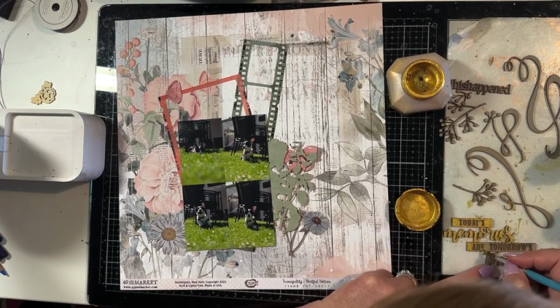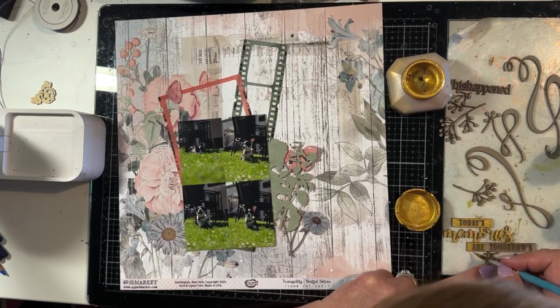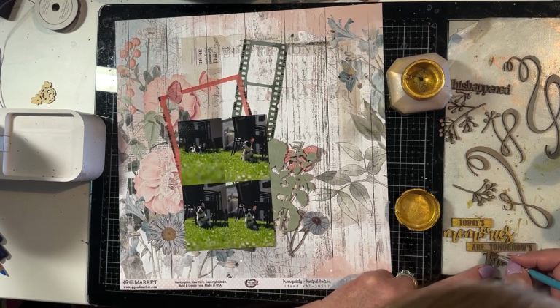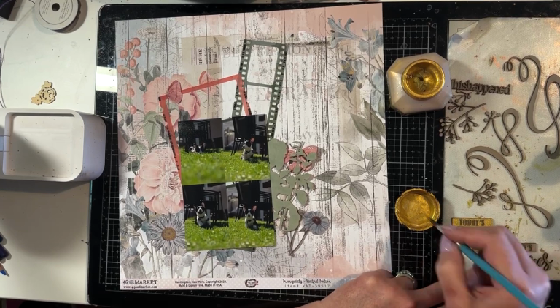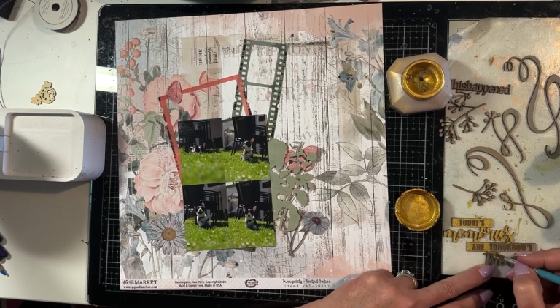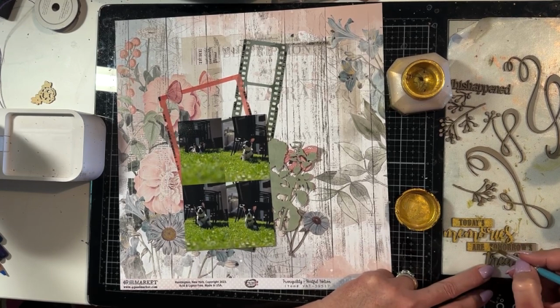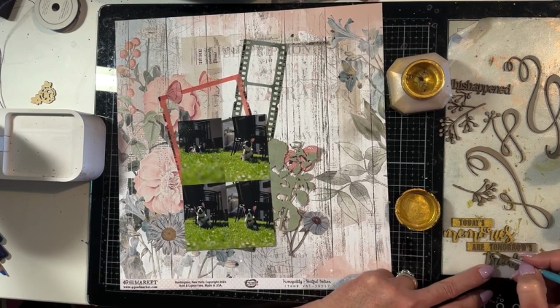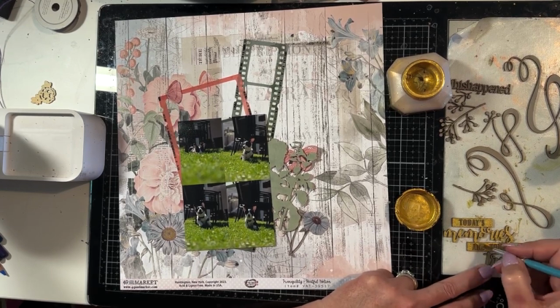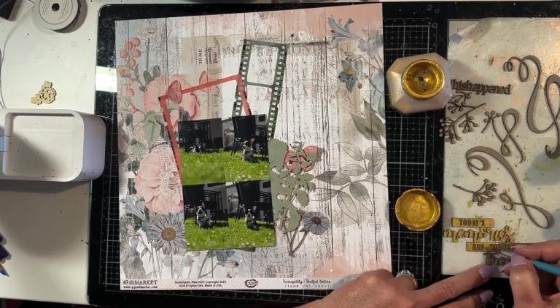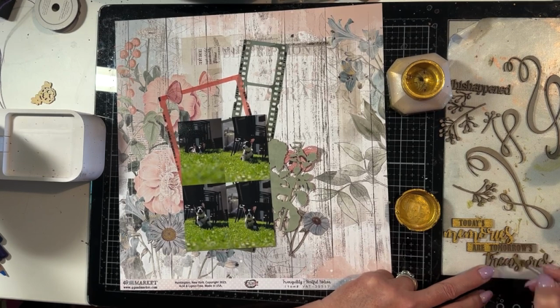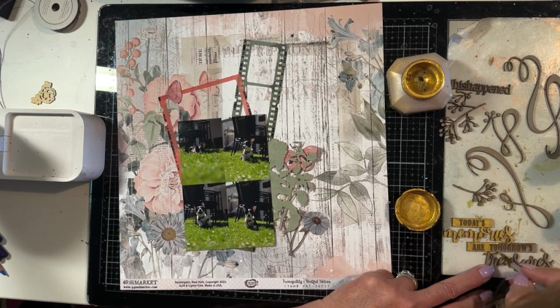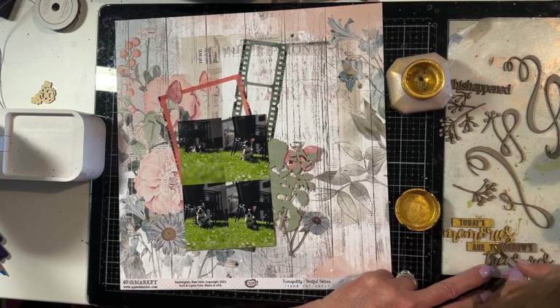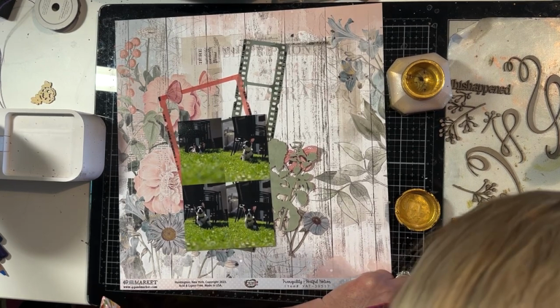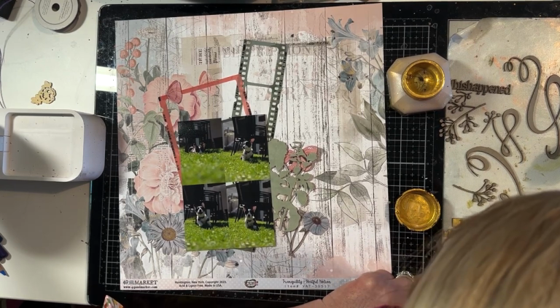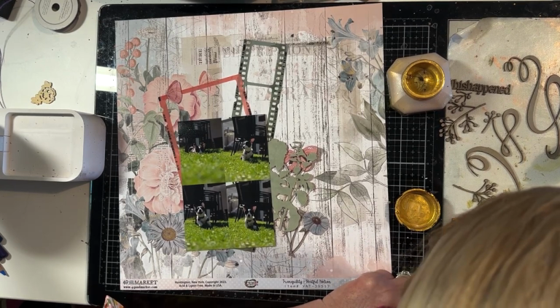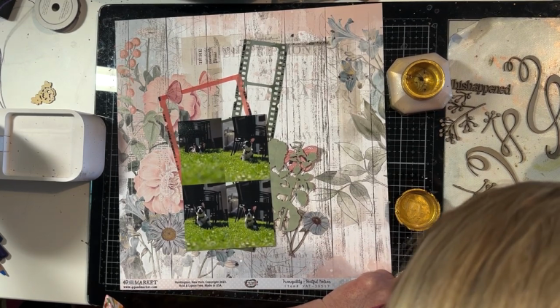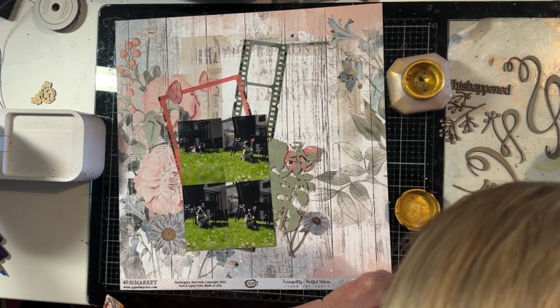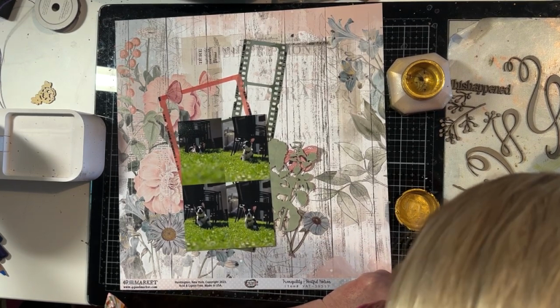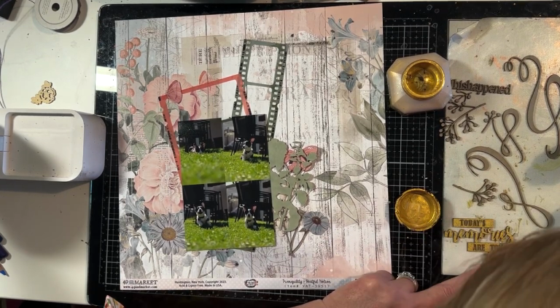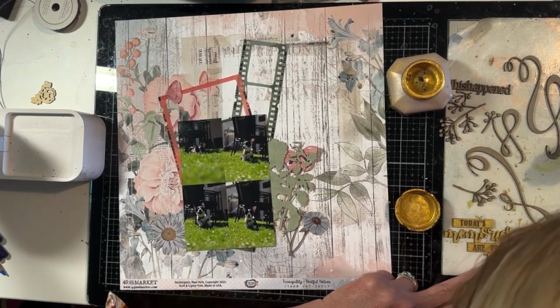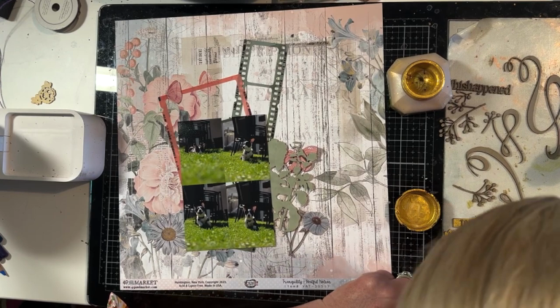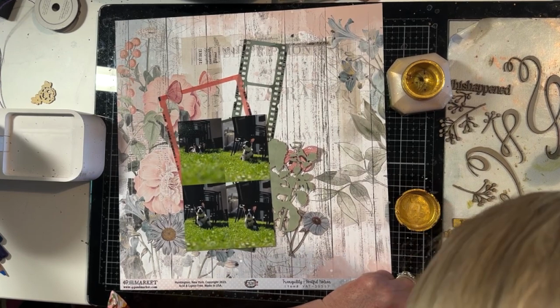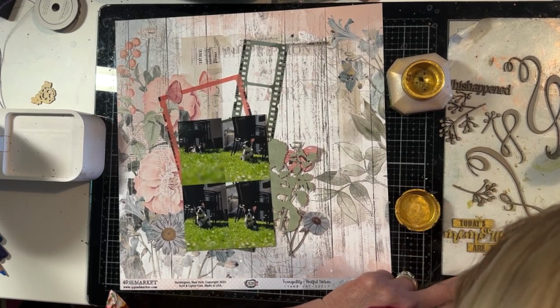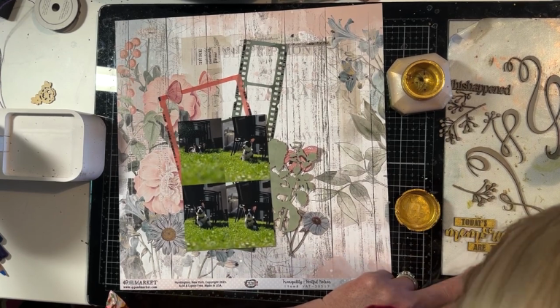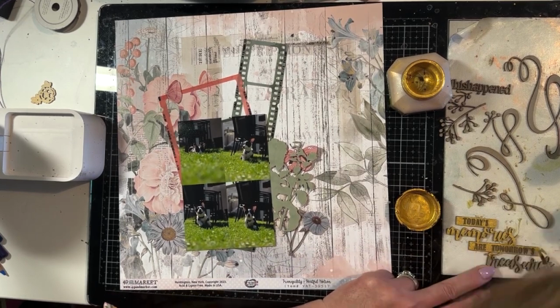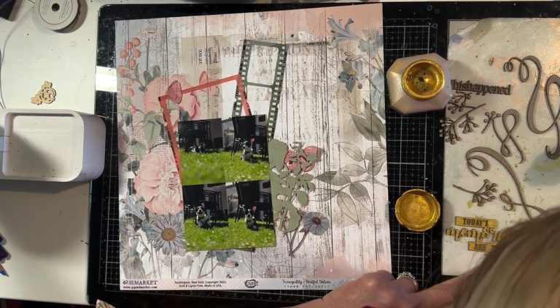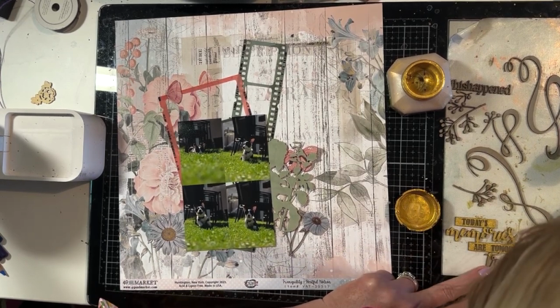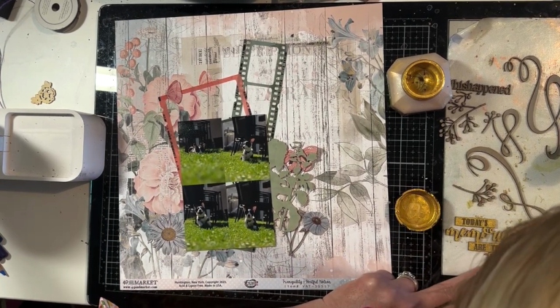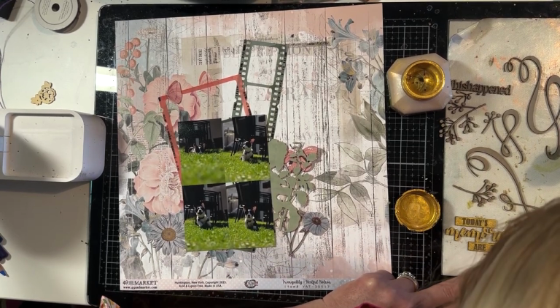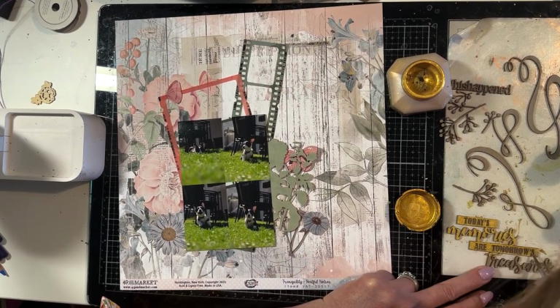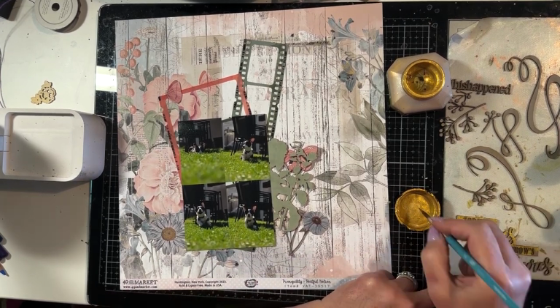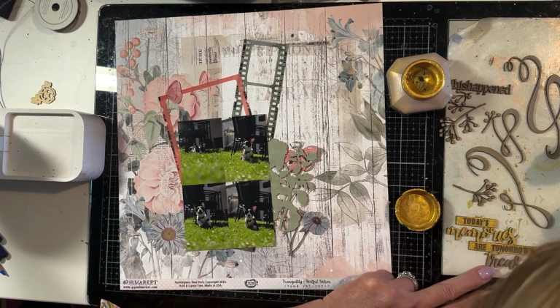I have sped up the video considerably here because it does take quite some time to fiddly paint around all of this, but the outcome is well worth it and you'll see that very clearly in the close-up photos at the end of the video.